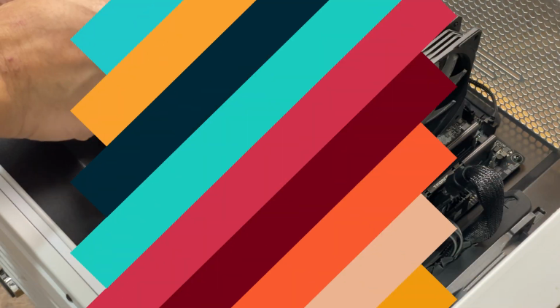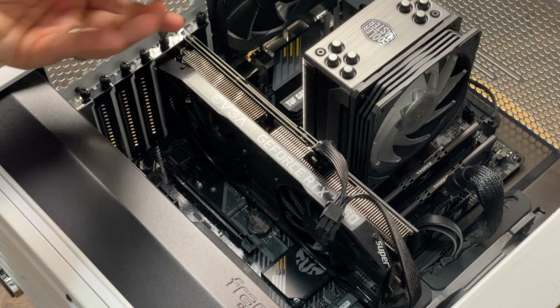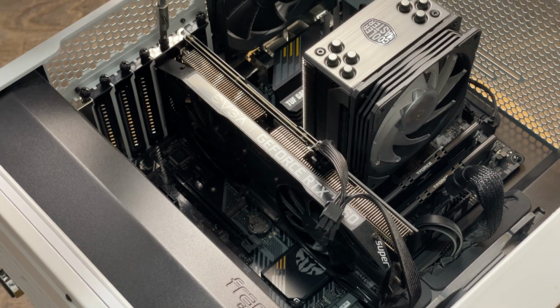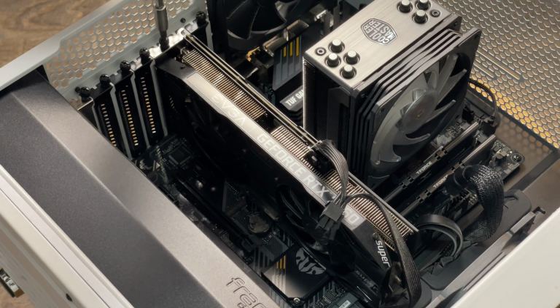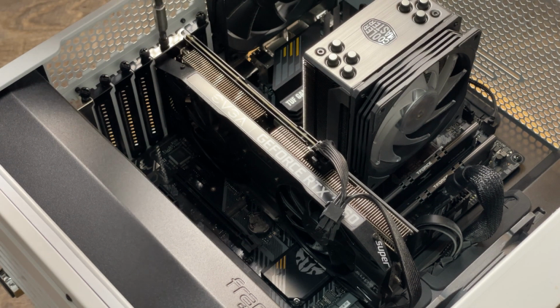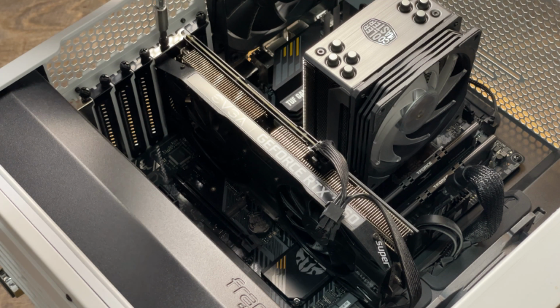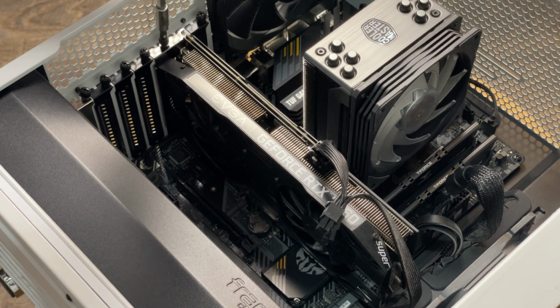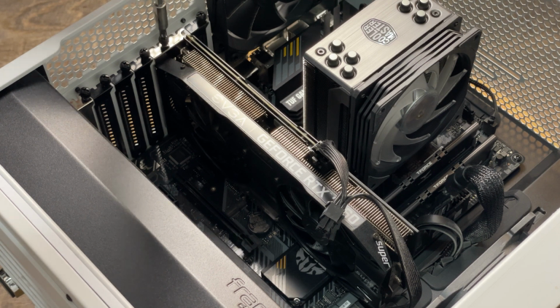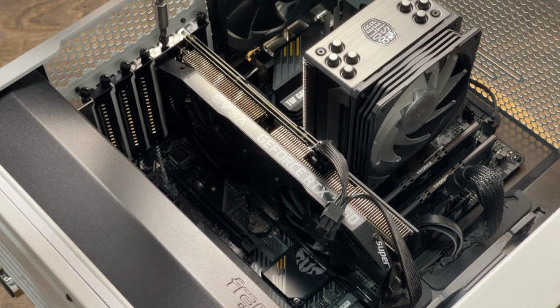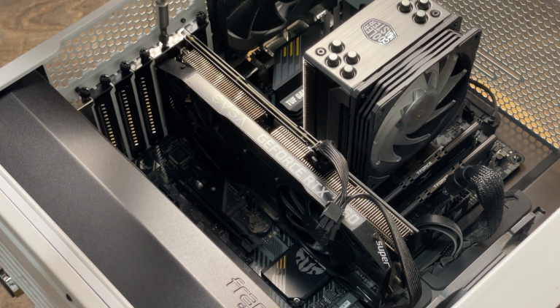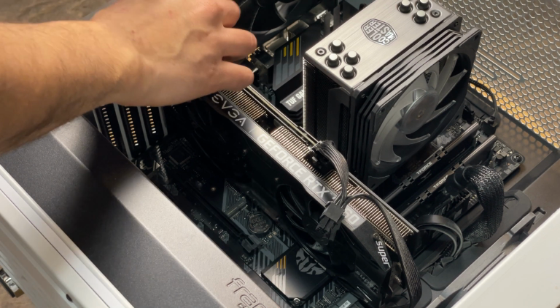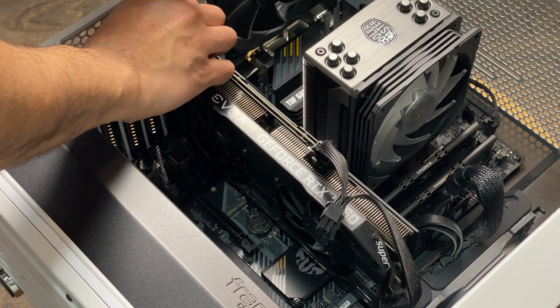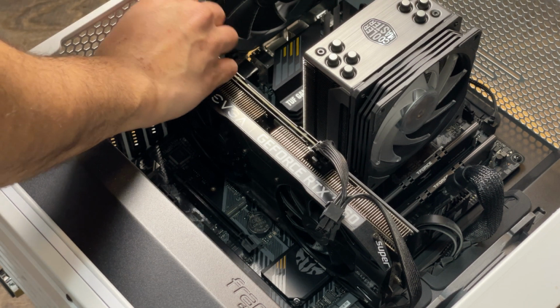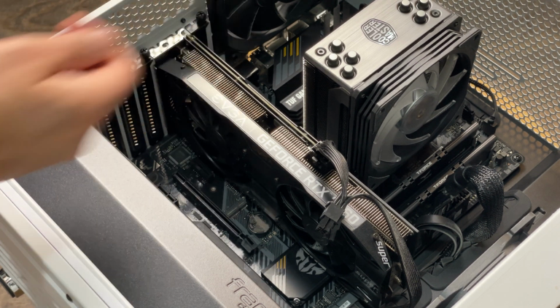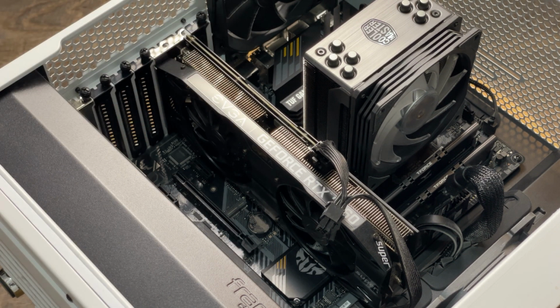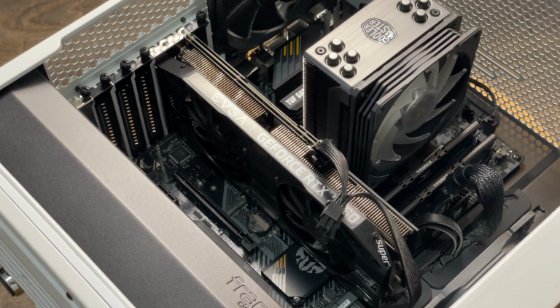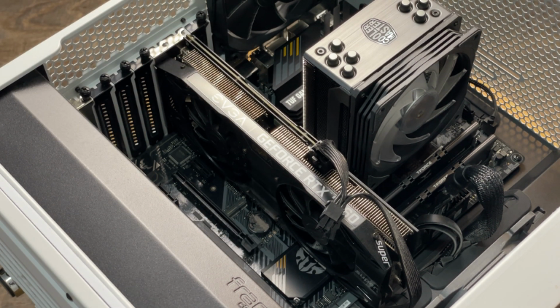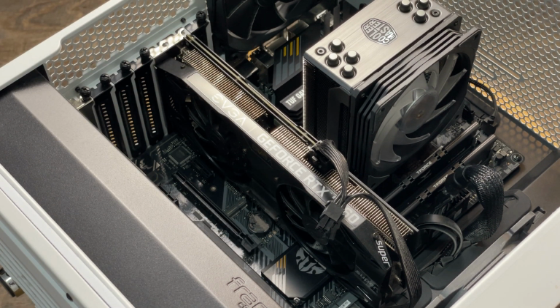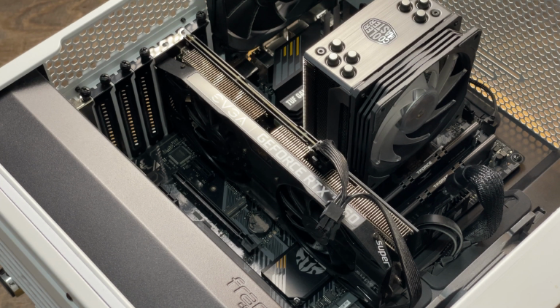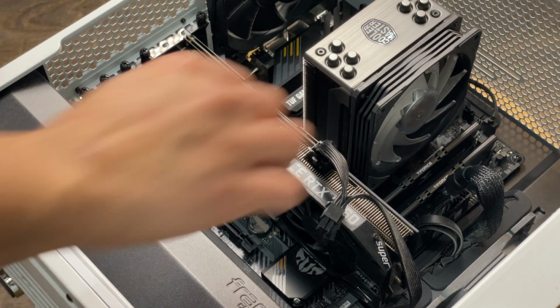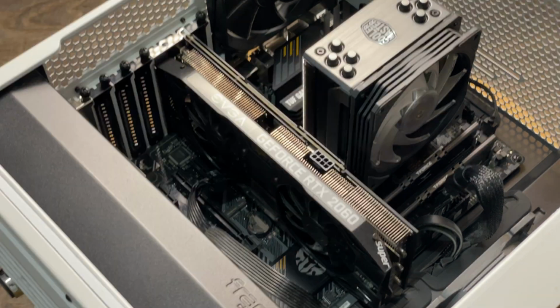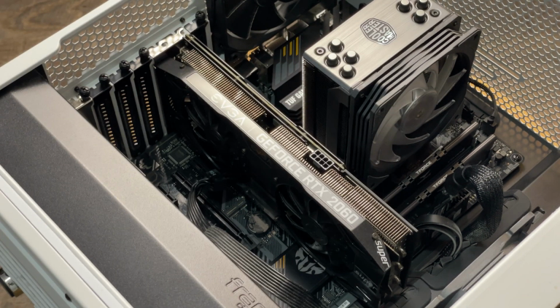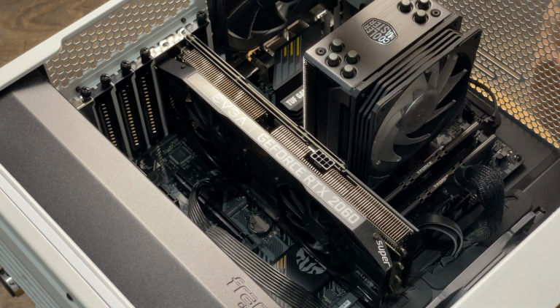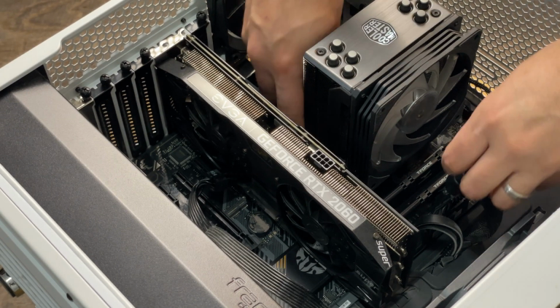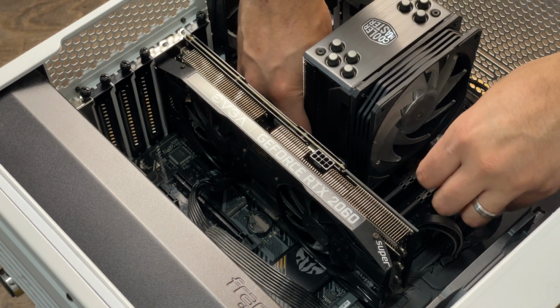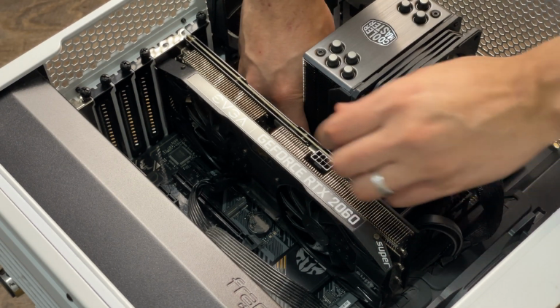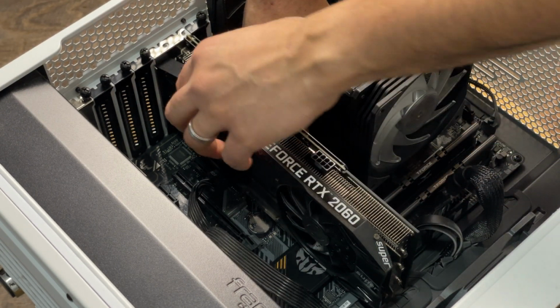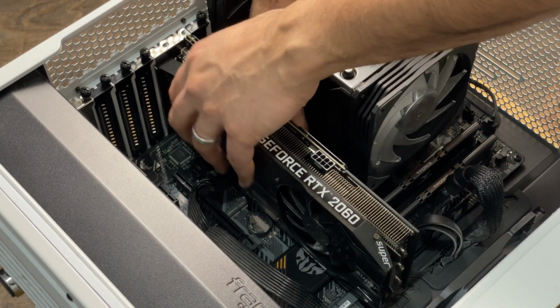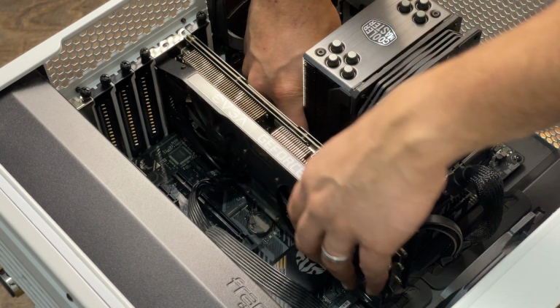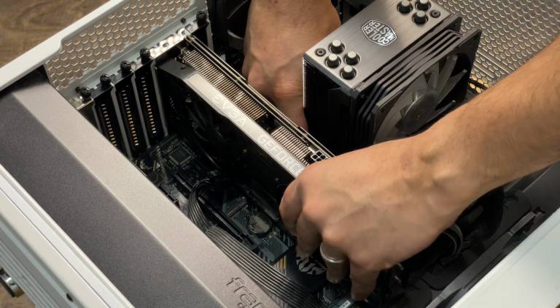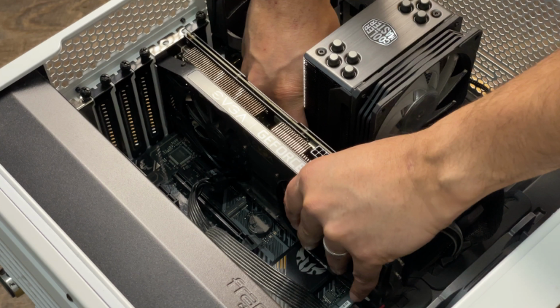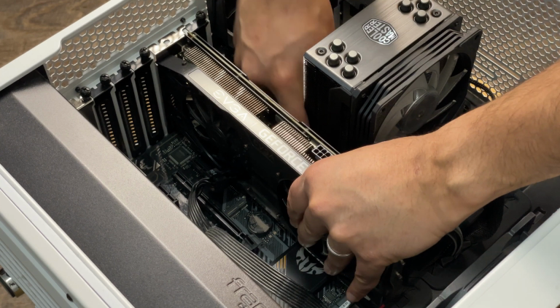To make your life a little easier, remove any PCI cards or network cards that might be in your way before installing the M.2 drive, to give you the most space to work with. In this case, I have a pretty massive video card in the way, so I'm going to remove this first before installing the M.2 SSD.